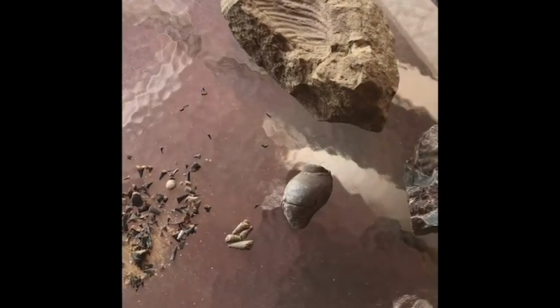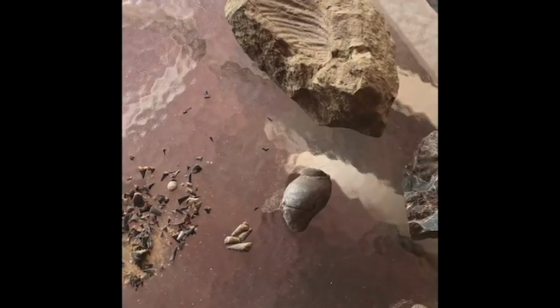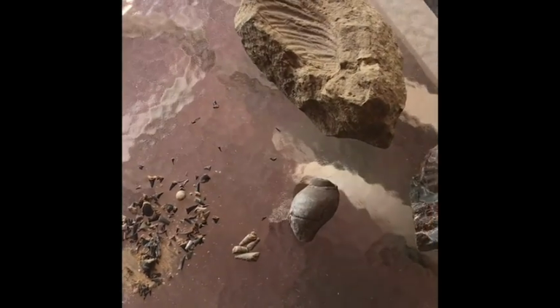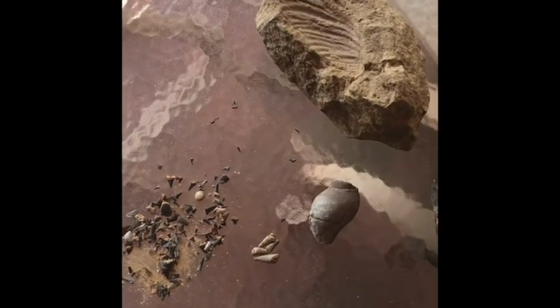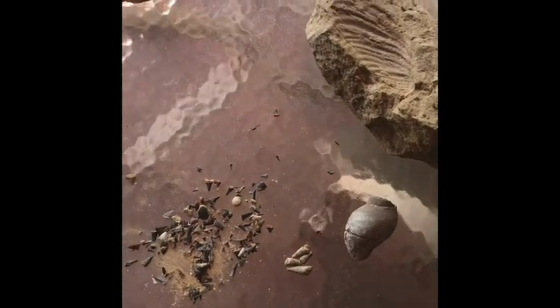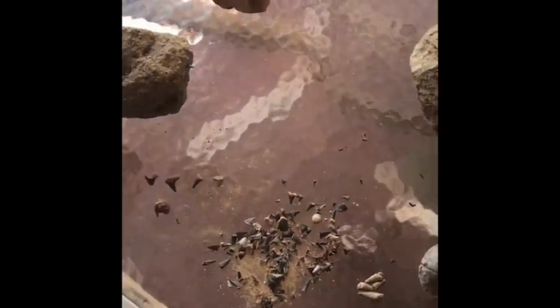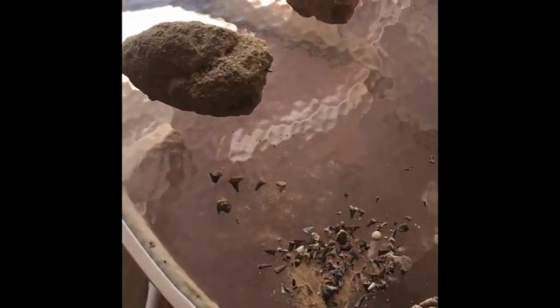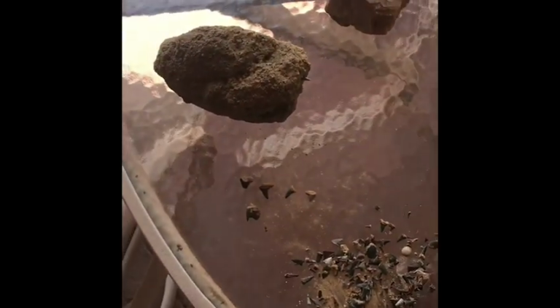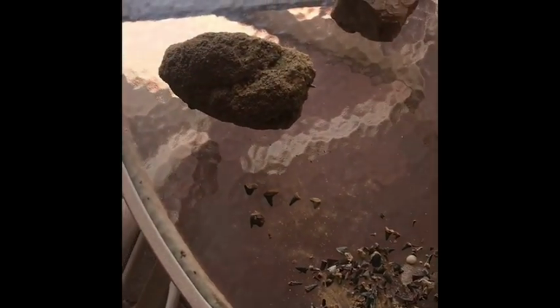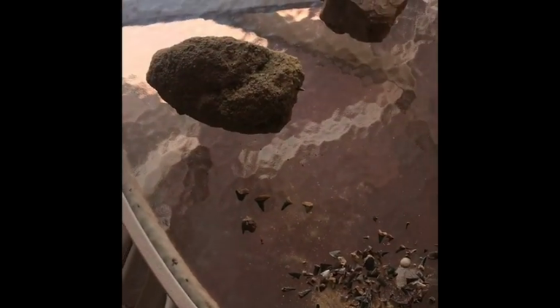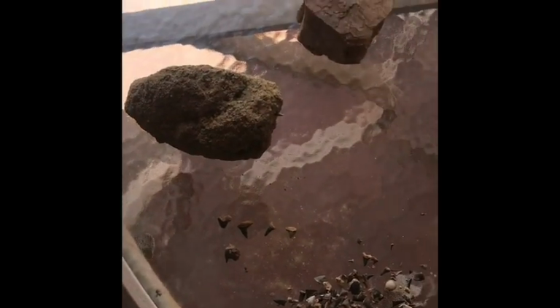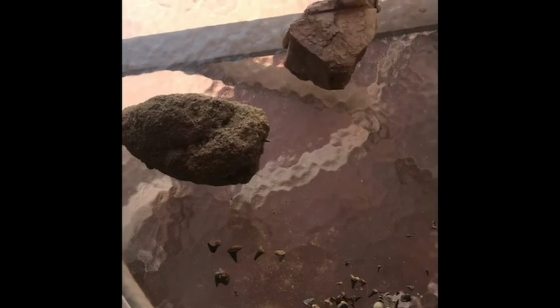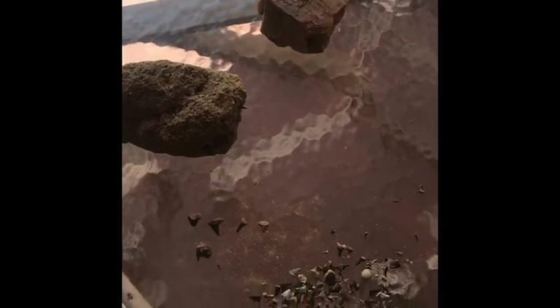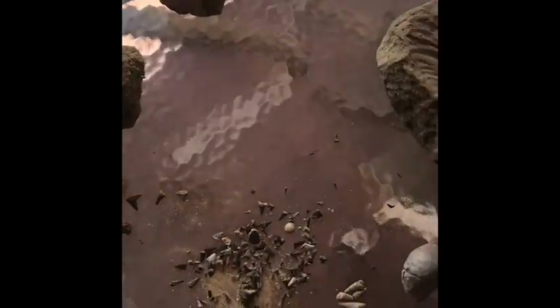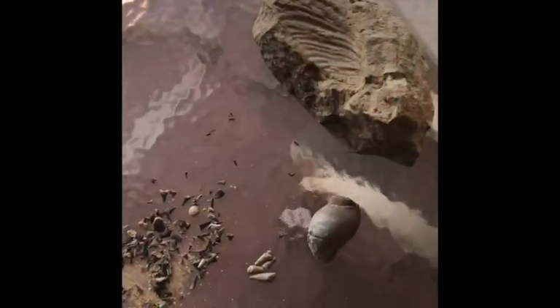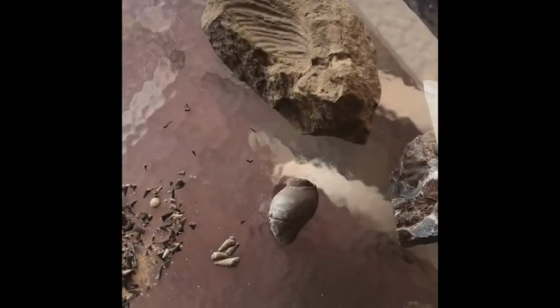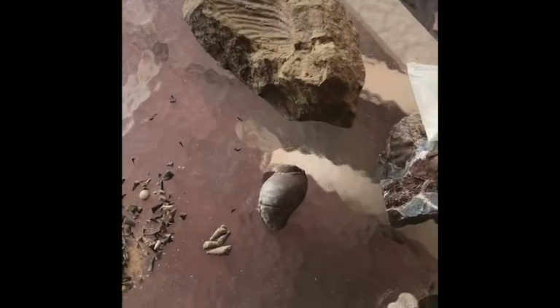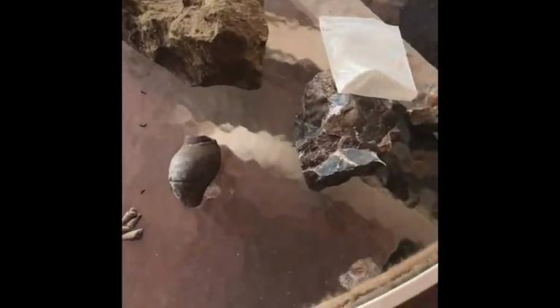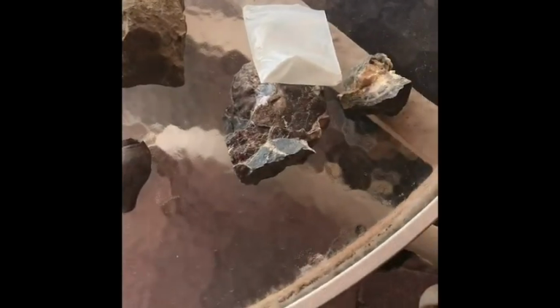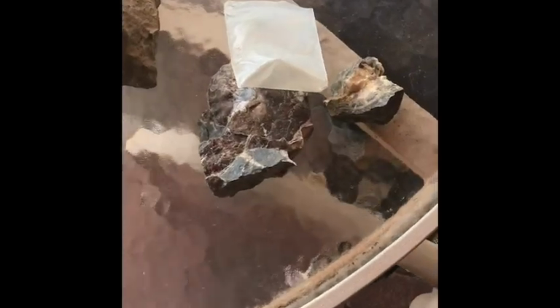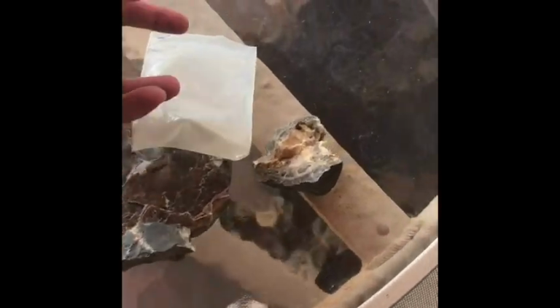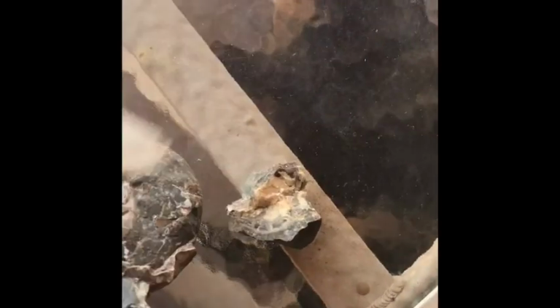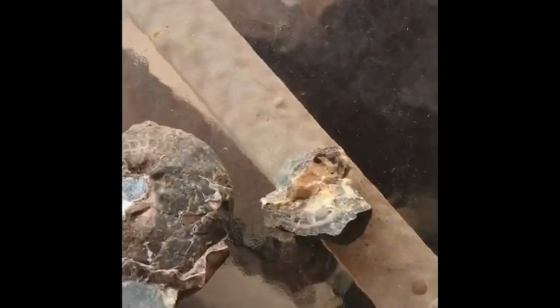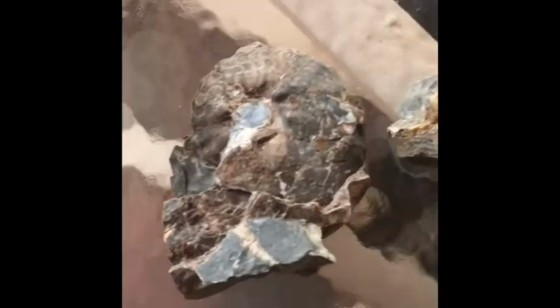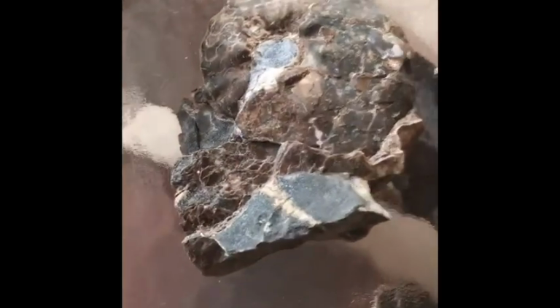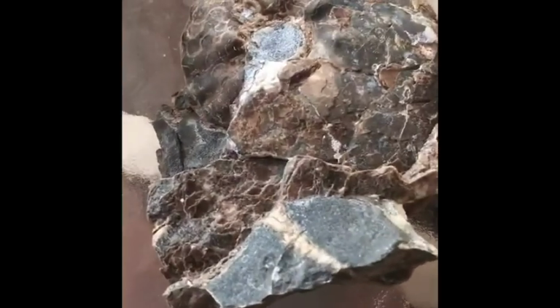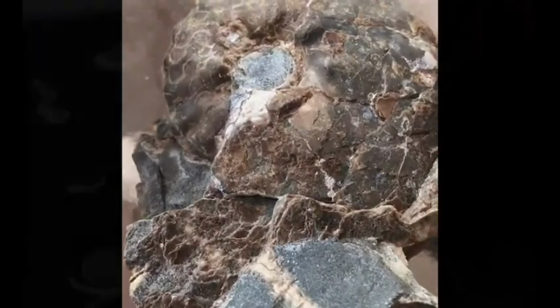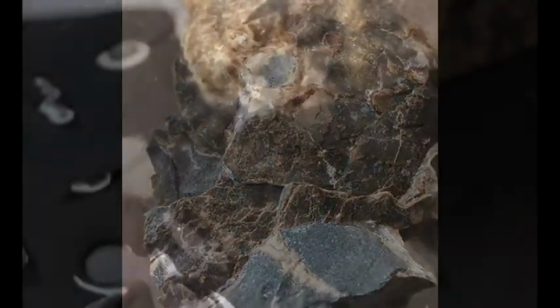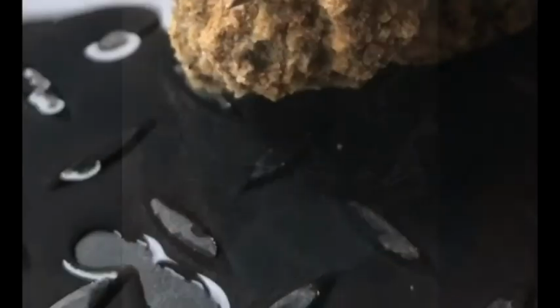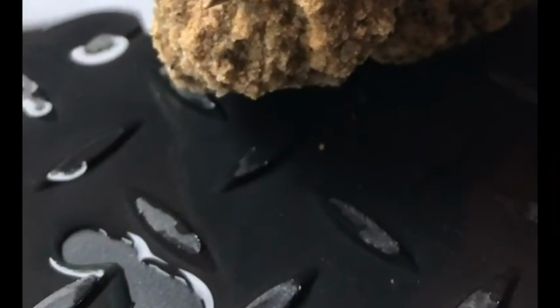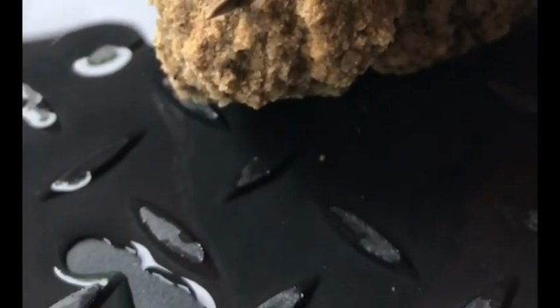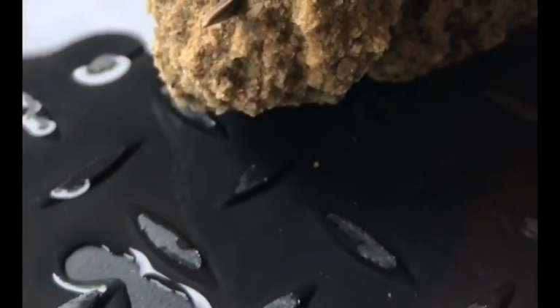So there you have it — these are some of the things you can expect to find when you're in the Cabazon area near Shark's Tooth Ridge. Keep an eye out for these things and have a real fun day out there.